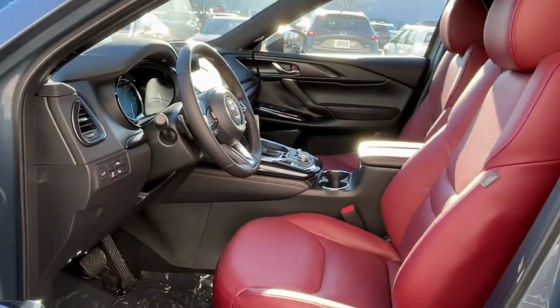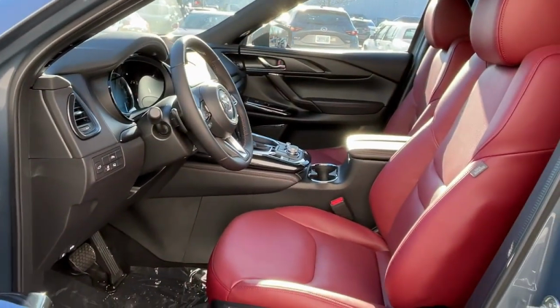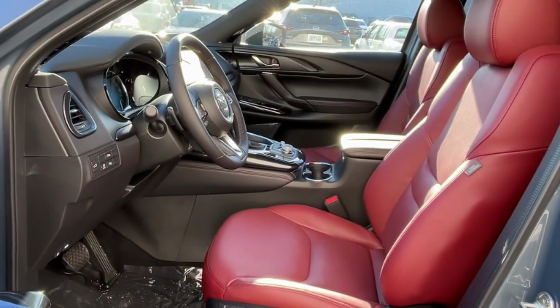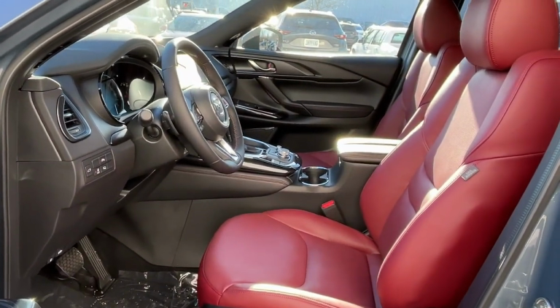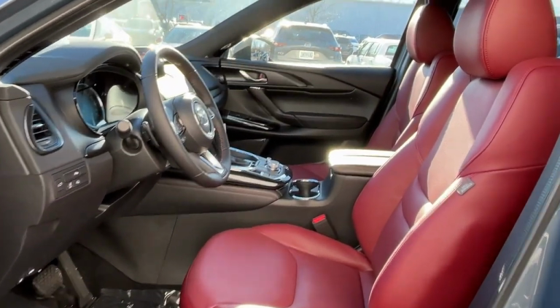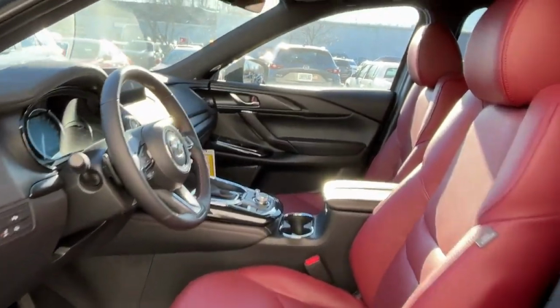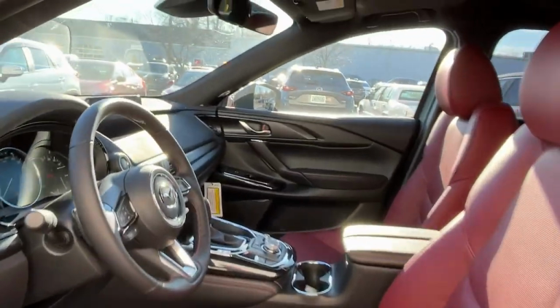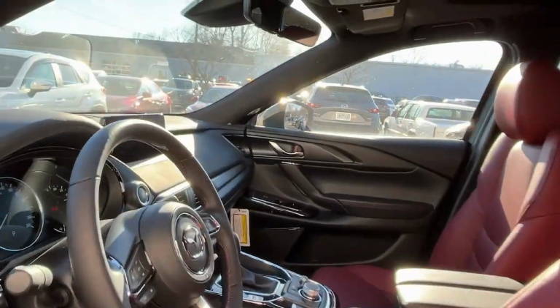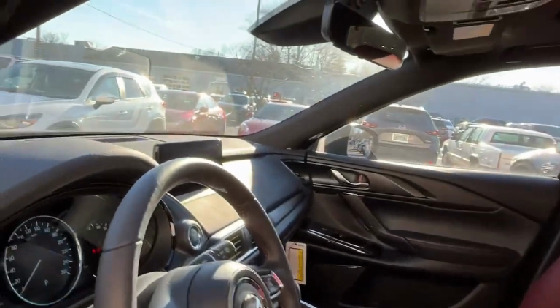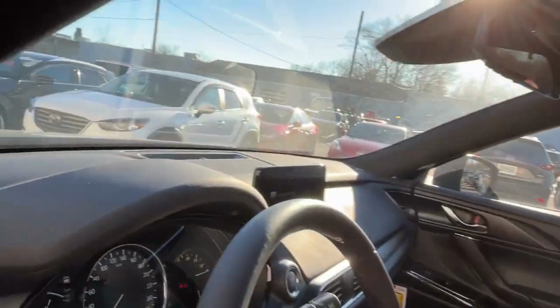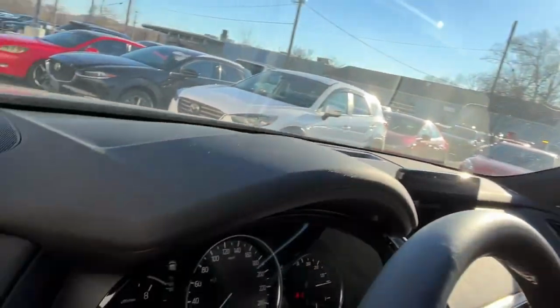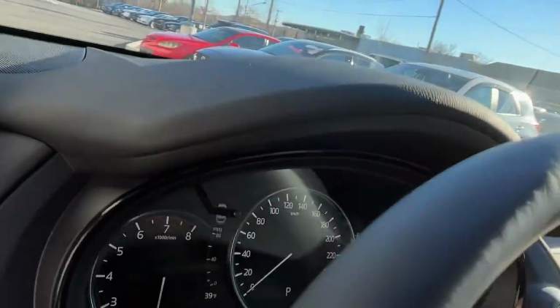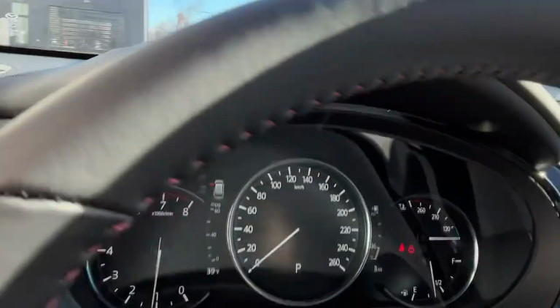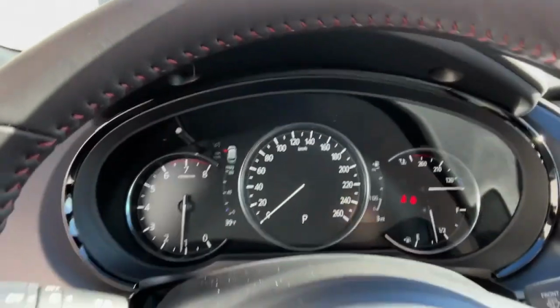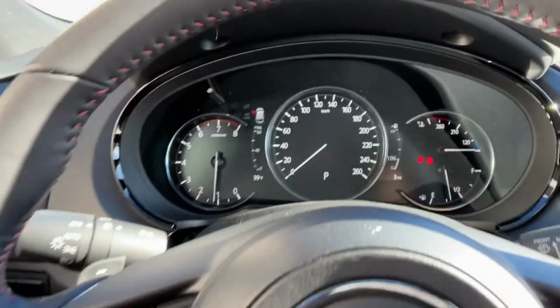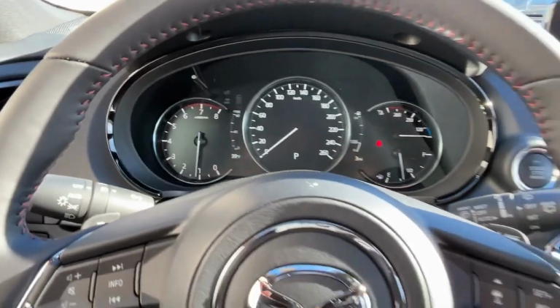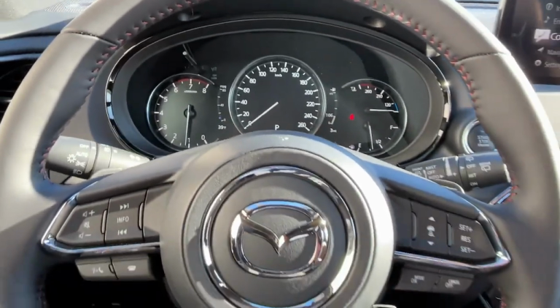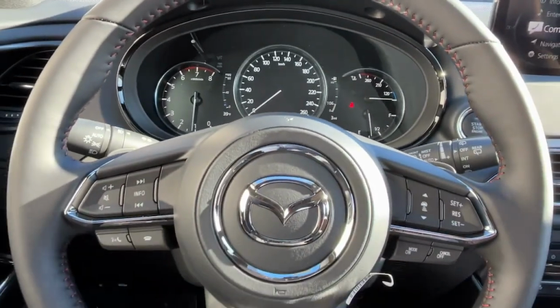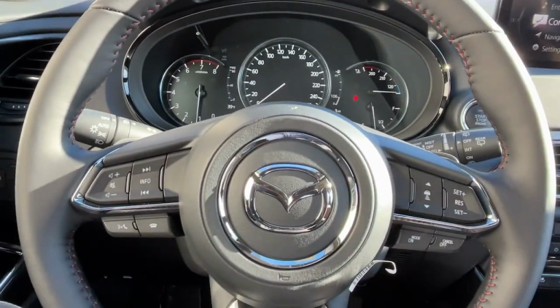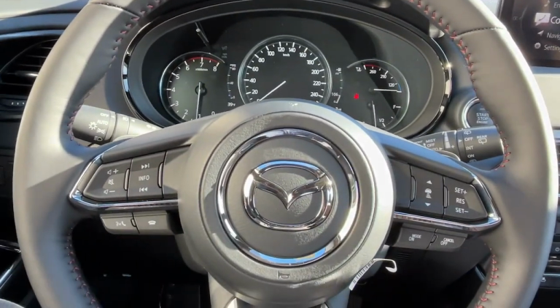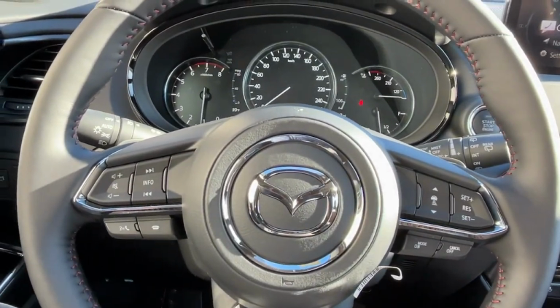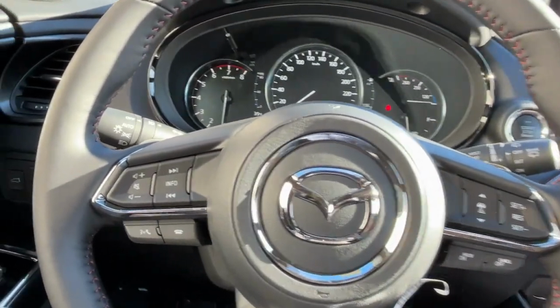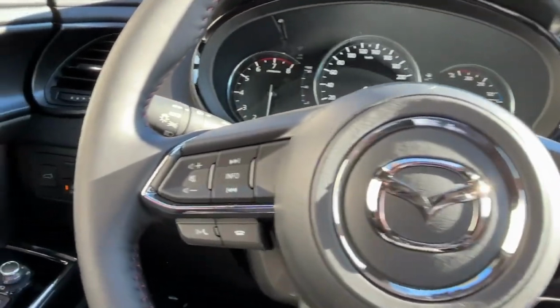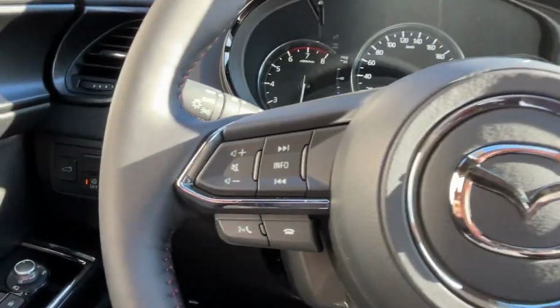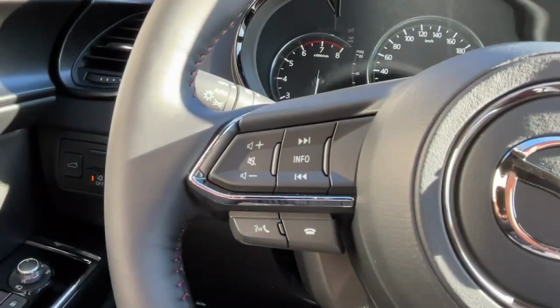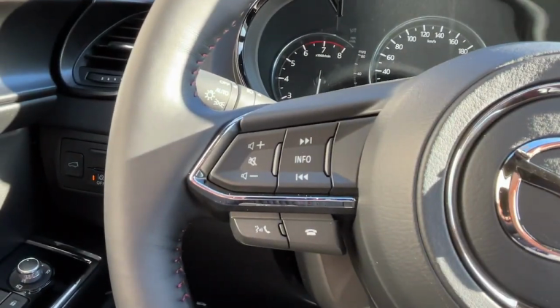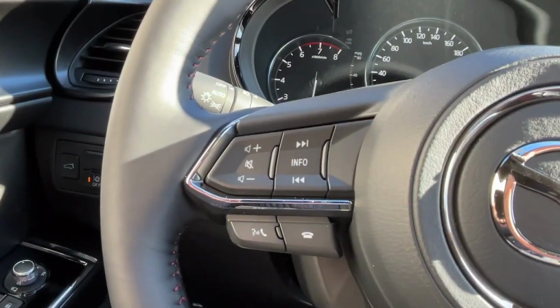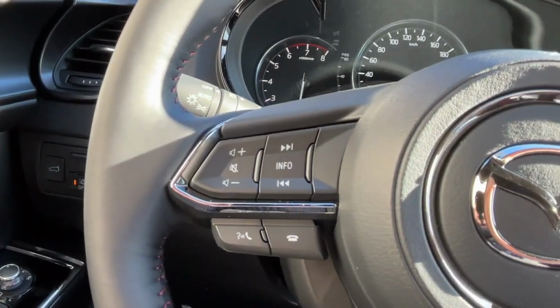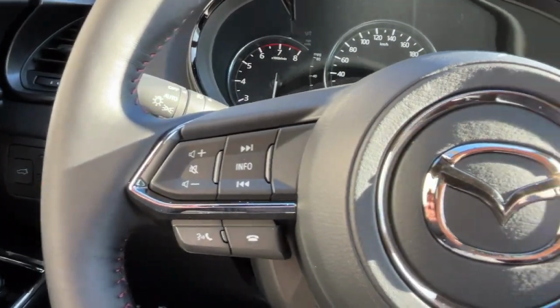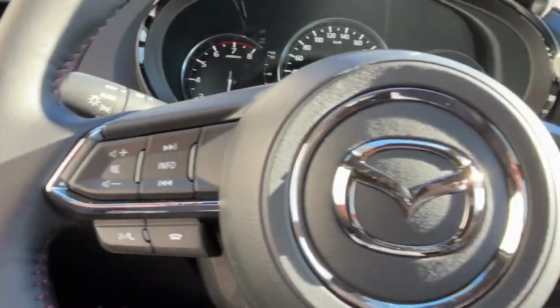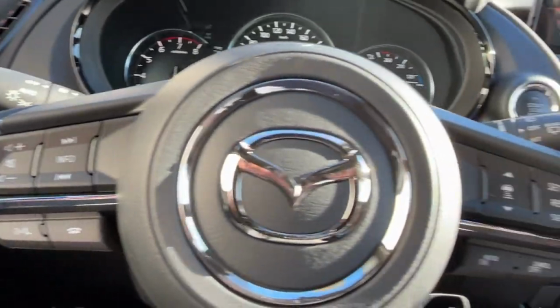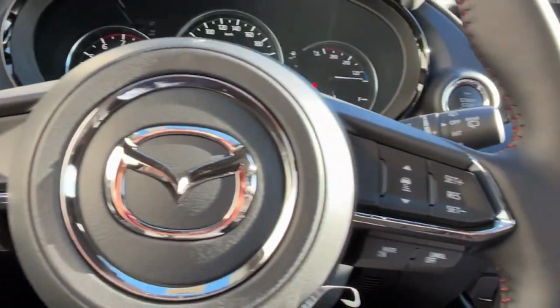Get the space you need without sacrificing the driving pleasure you want in this CX-9. Our team will give you an outstanding road test experience. Stop in today.